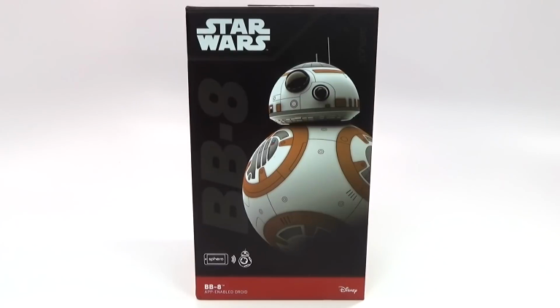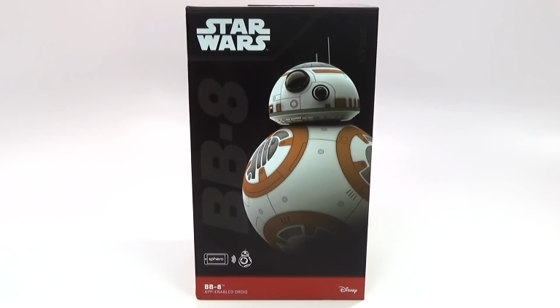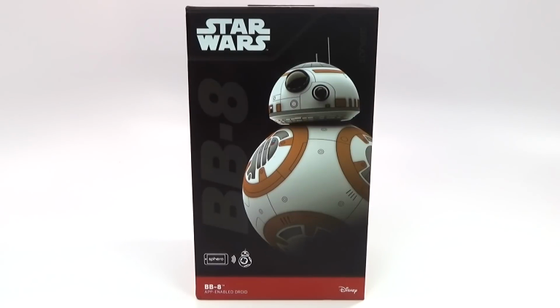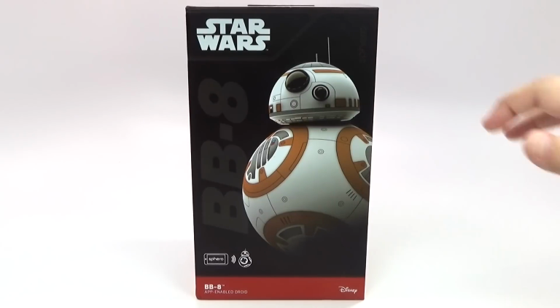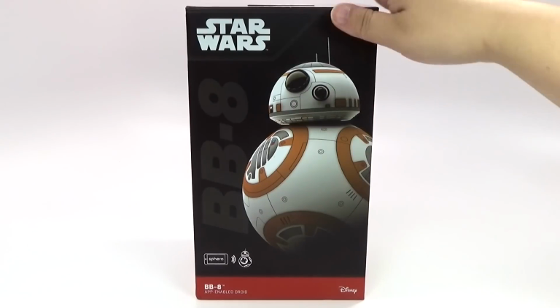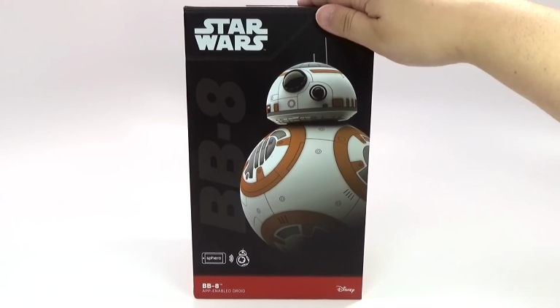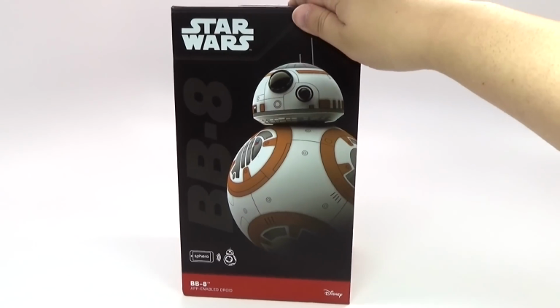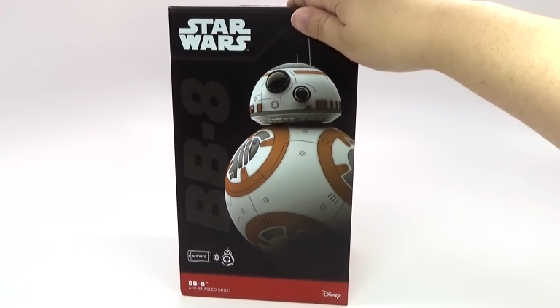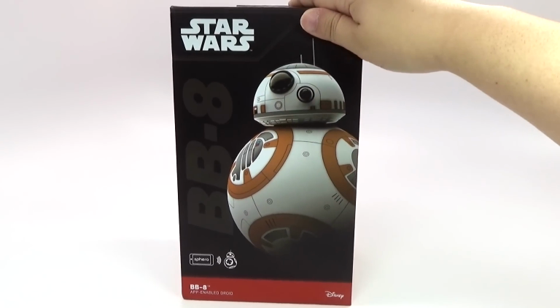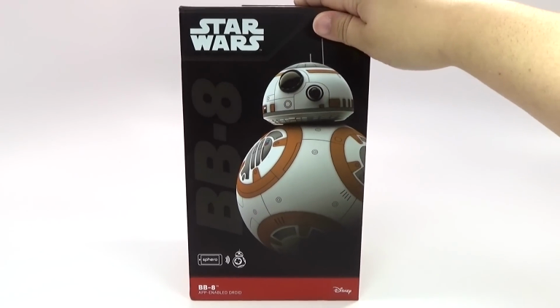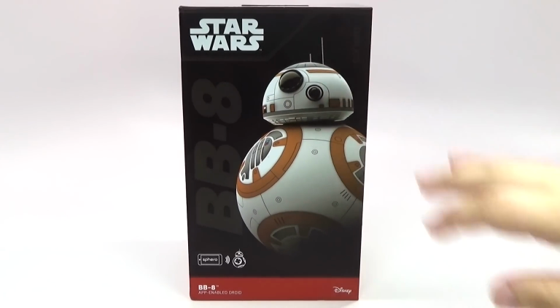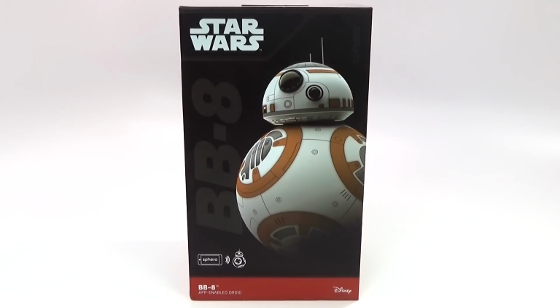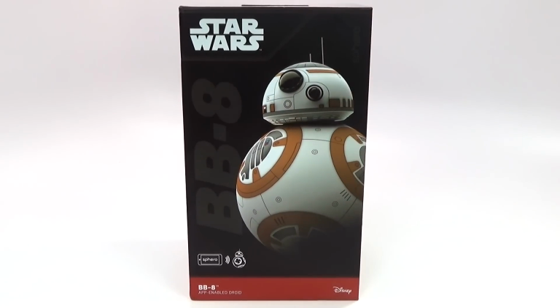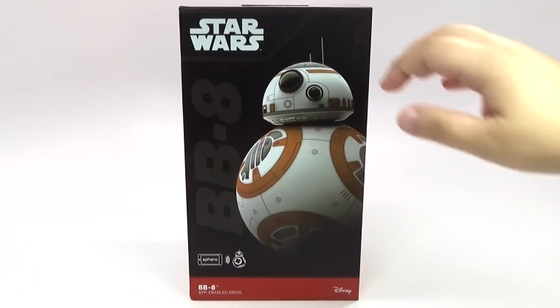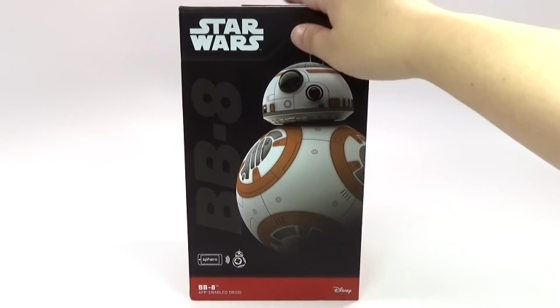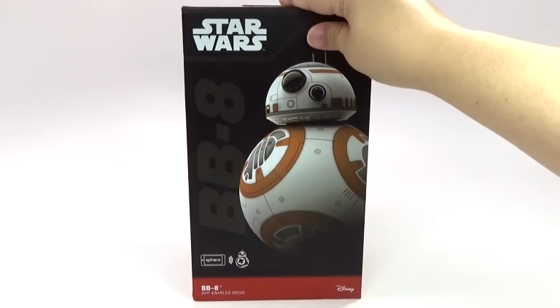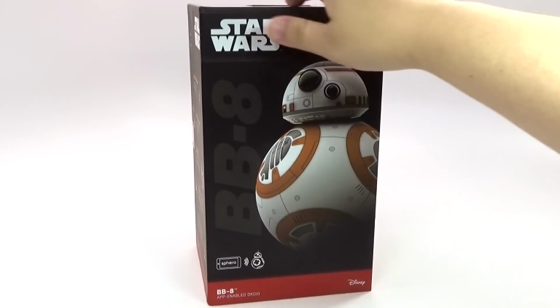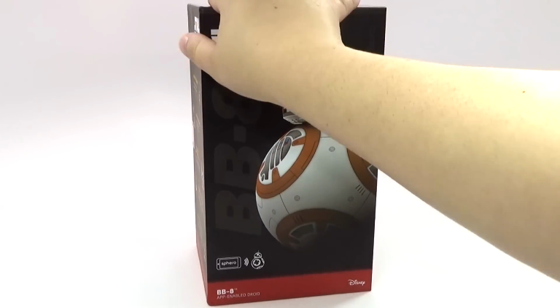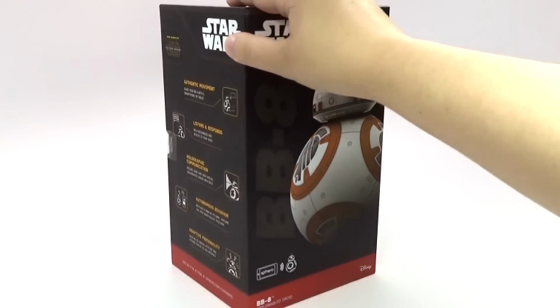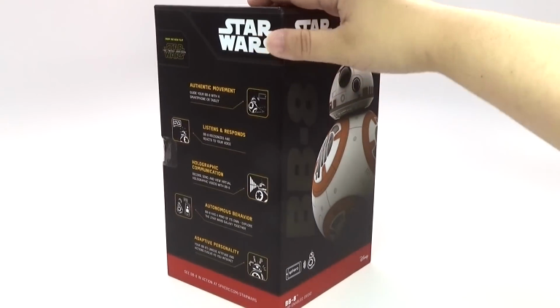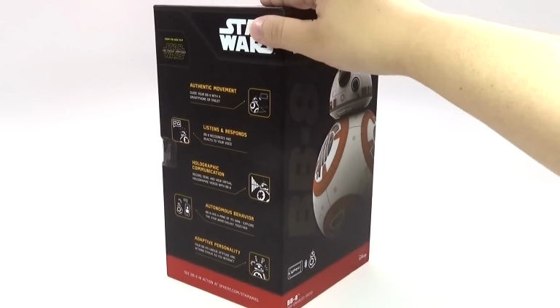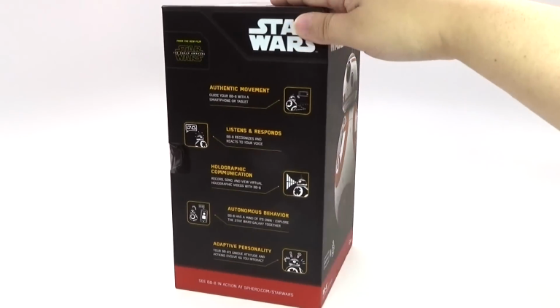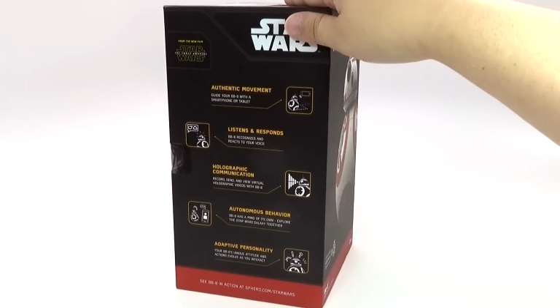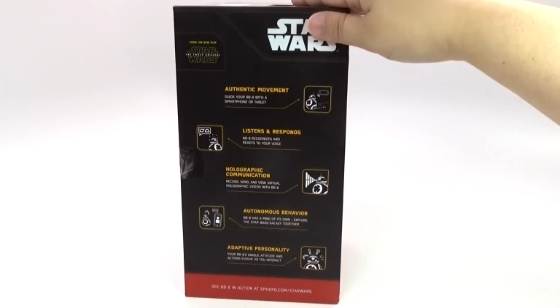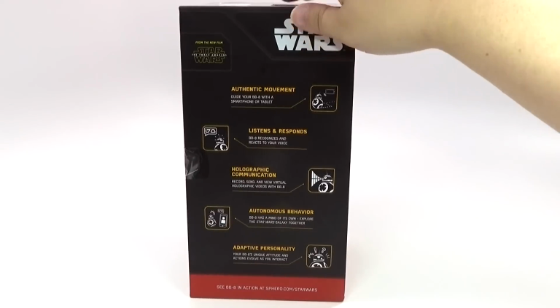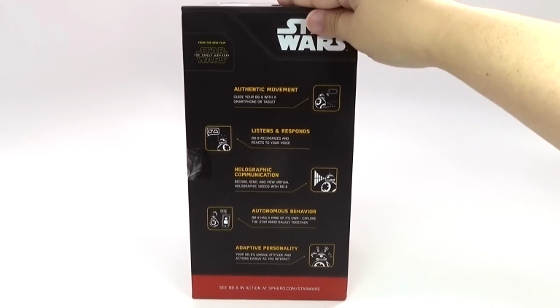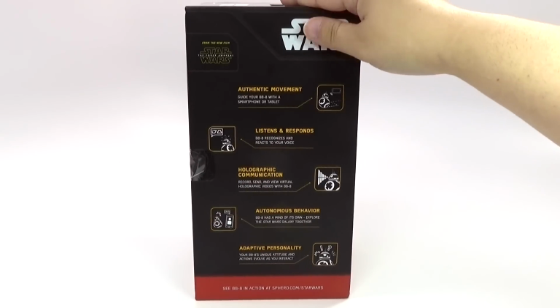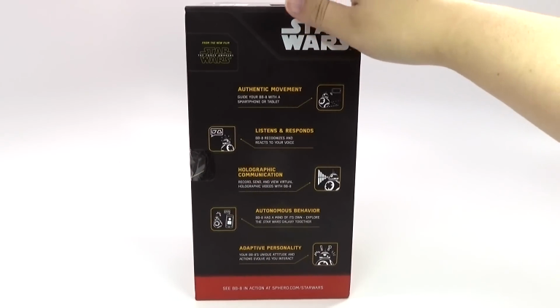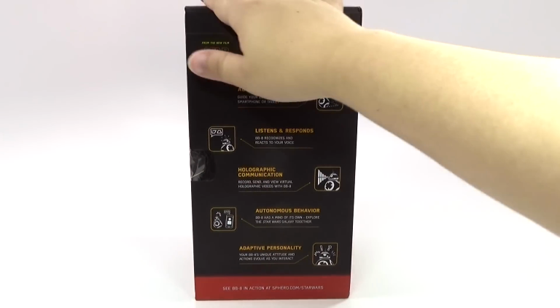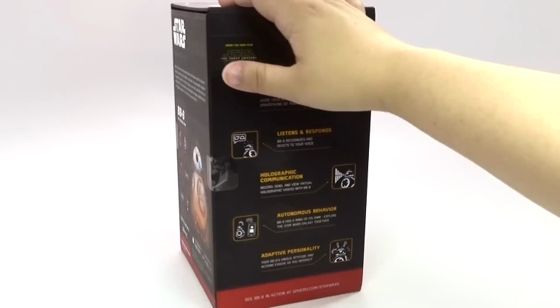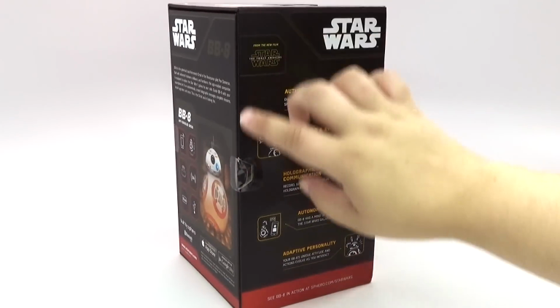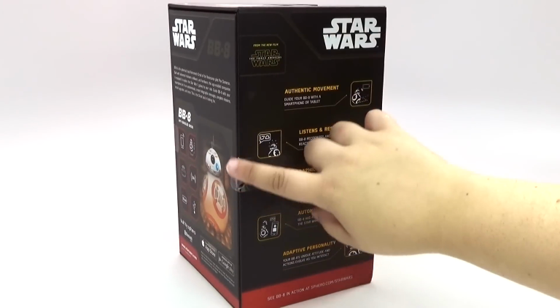Hey guys, Christine here, and this is the Star Wars BB-8 droid made by Sphero. I think it looks really cool, and I'm going to unbox it for you guys. I have not opened it yet, as you can see.